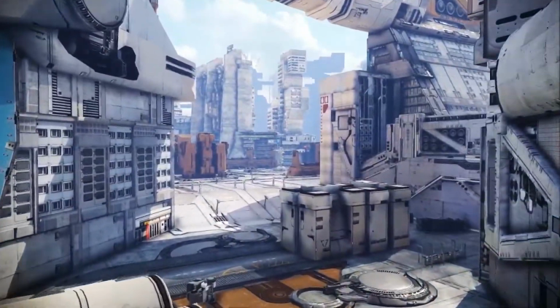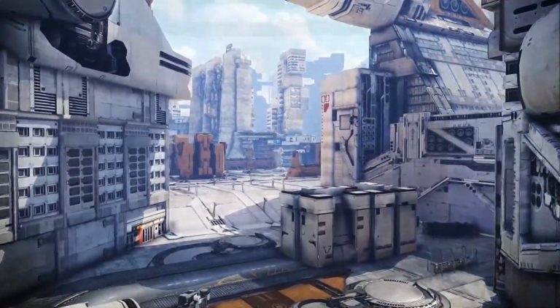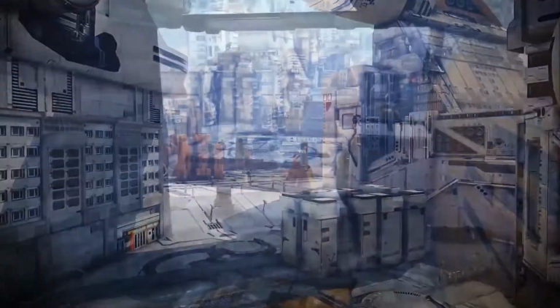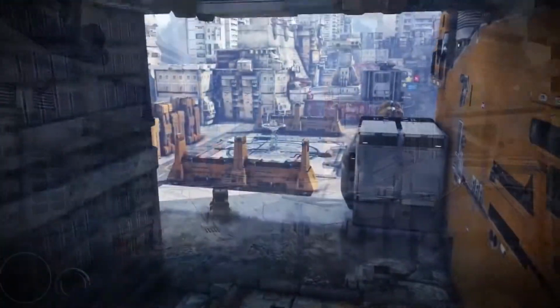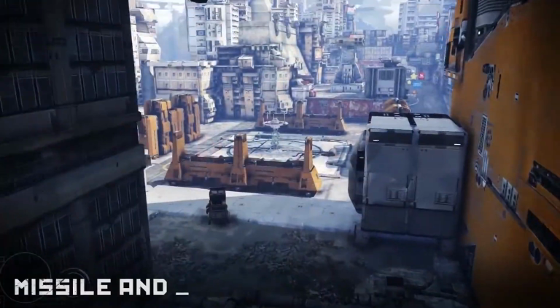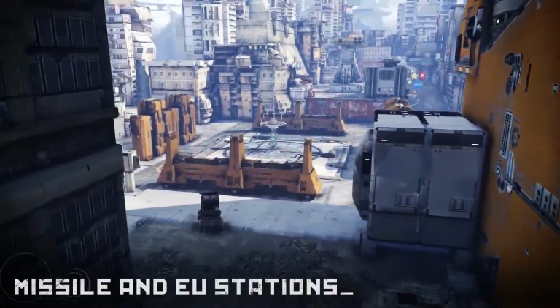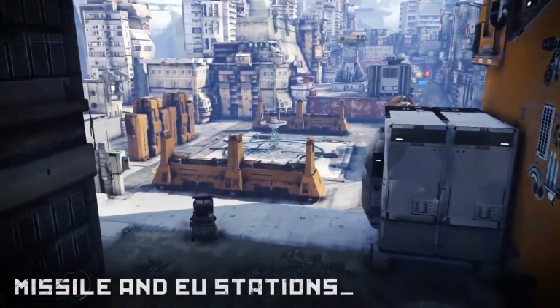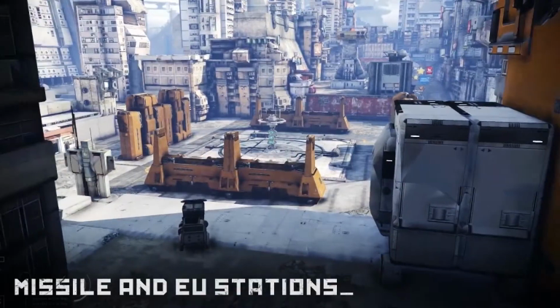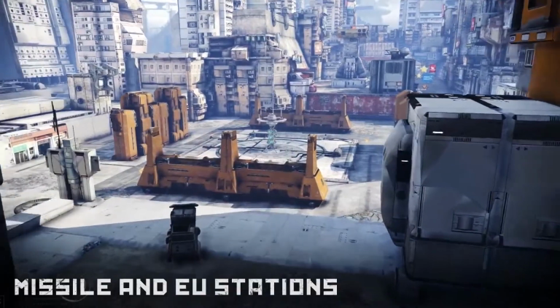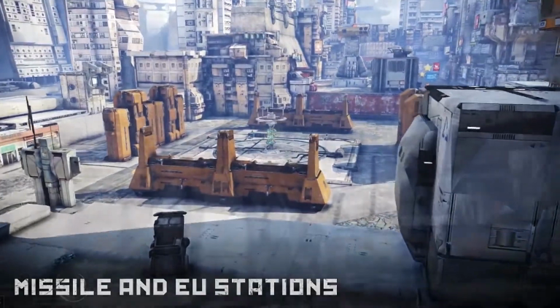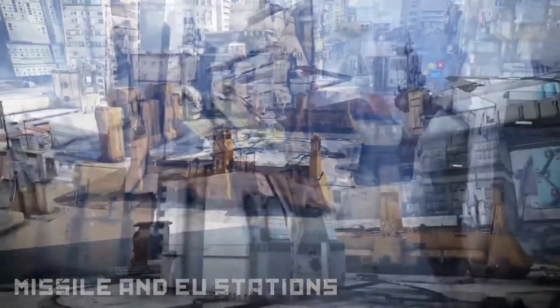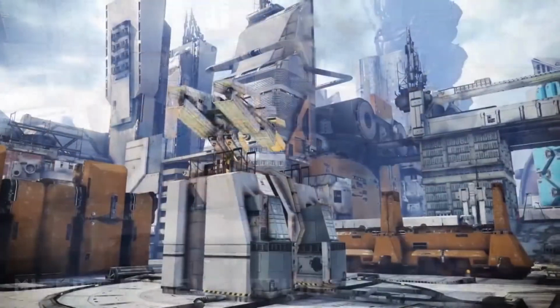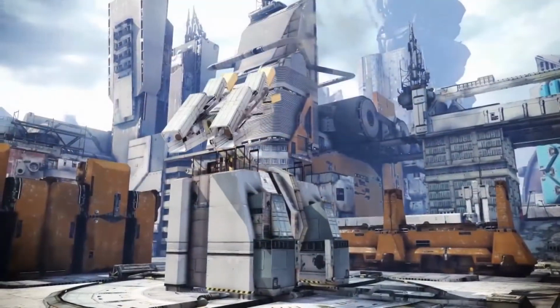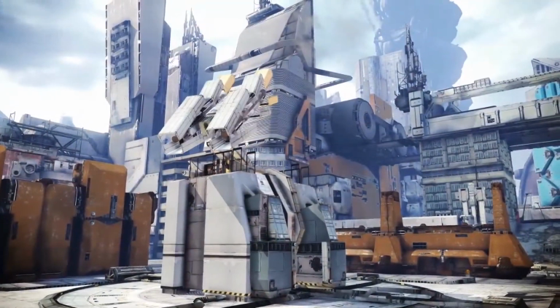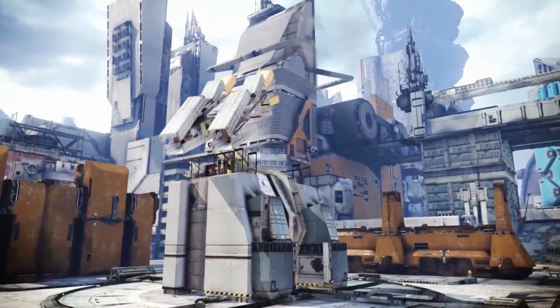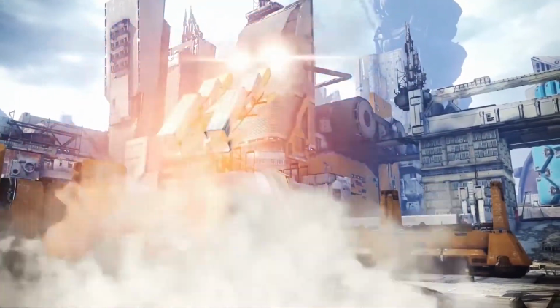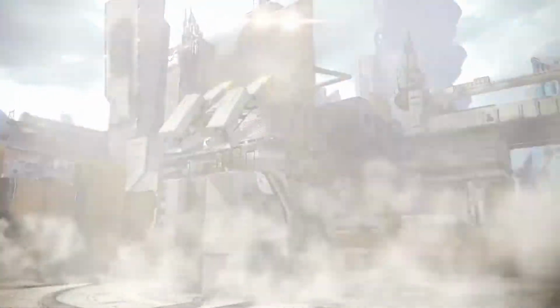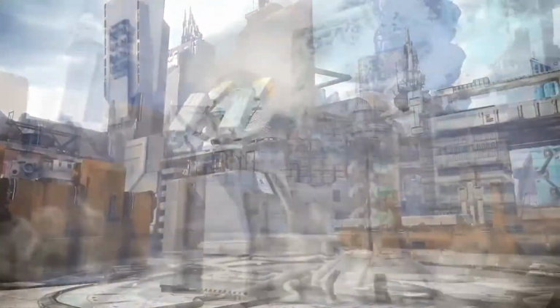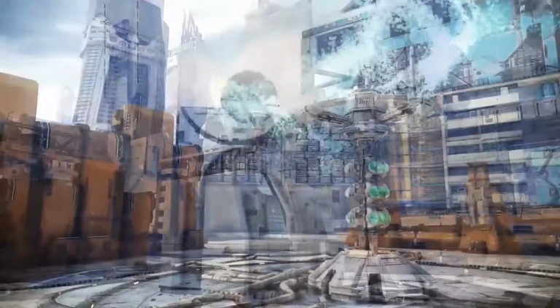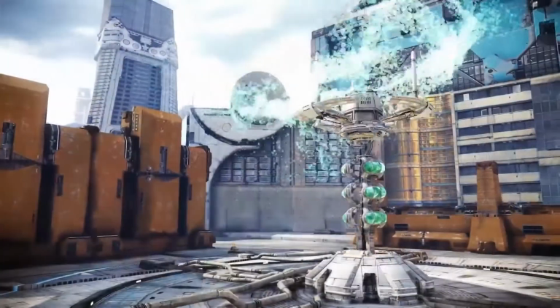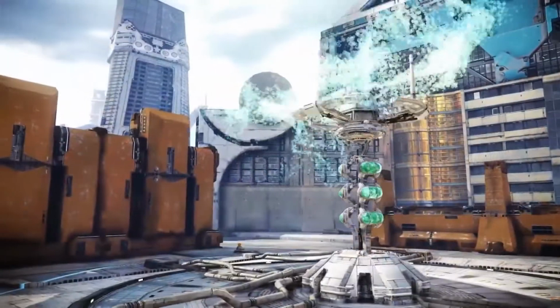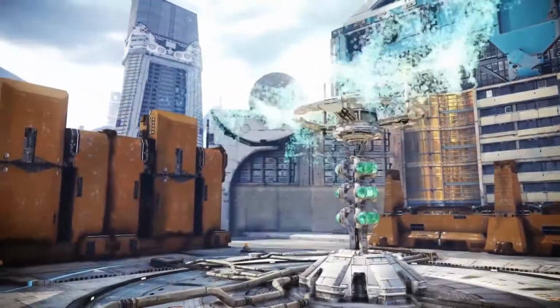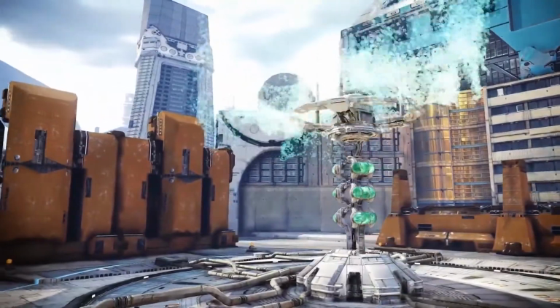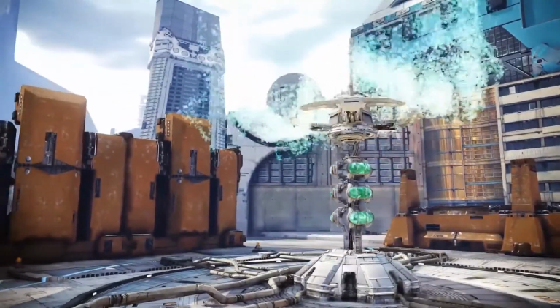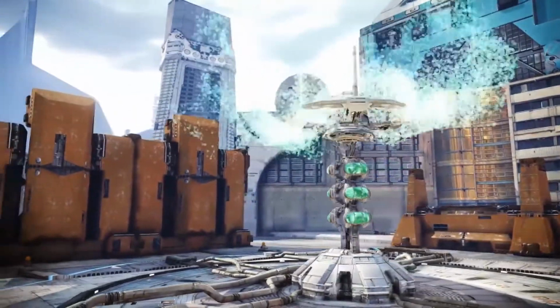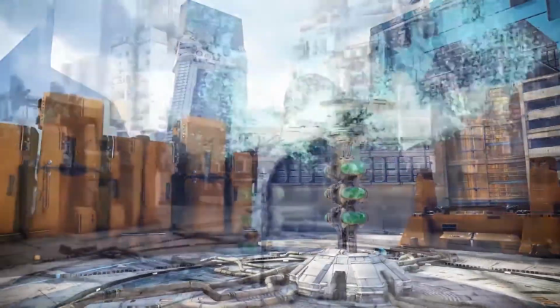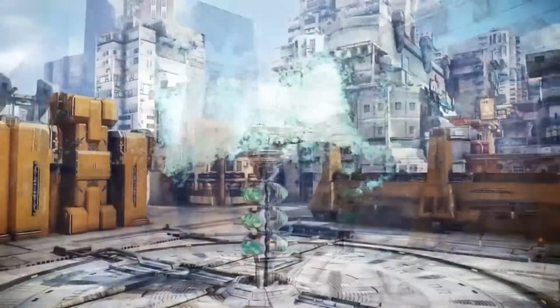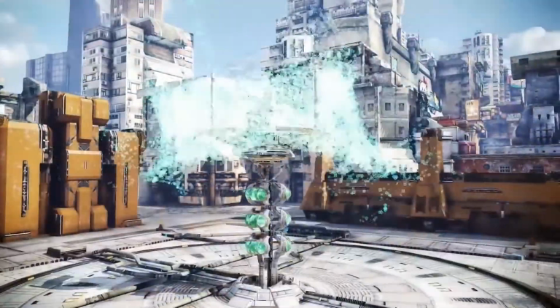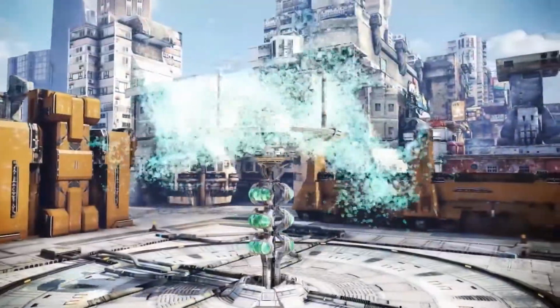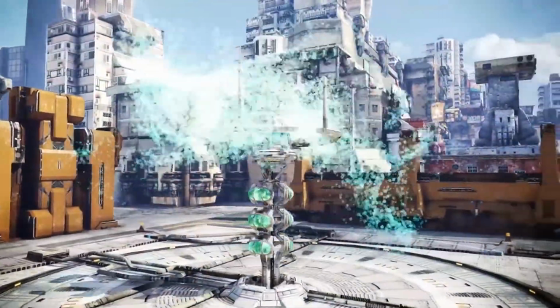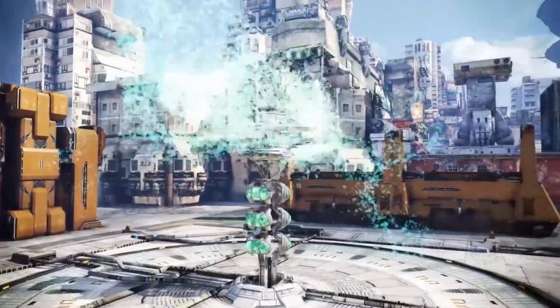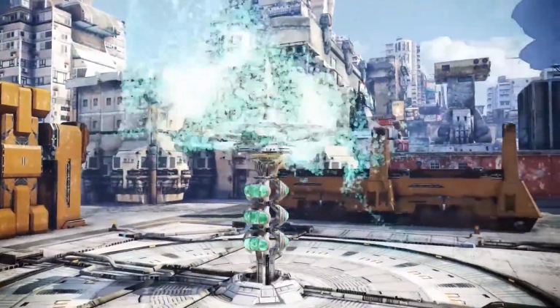Several different routes ensure that missile silos and EU trees will be hotly contested areas for control and domination. The numerous low-level walls provide excellent coverage for ground units, but can give risky players an element of surprise by air.